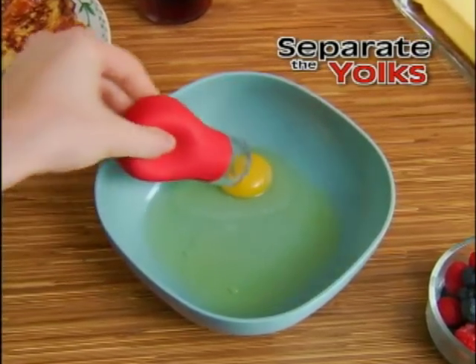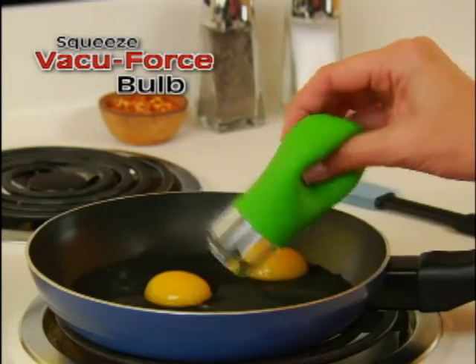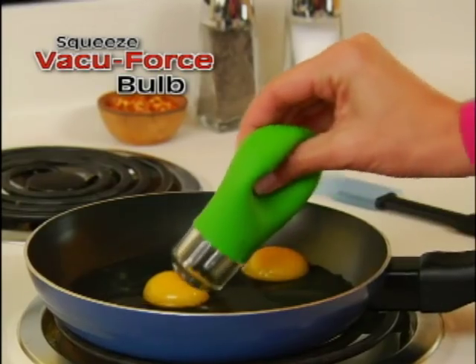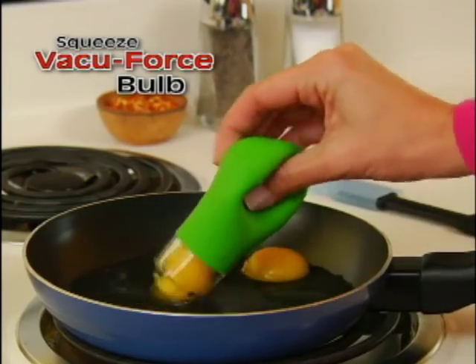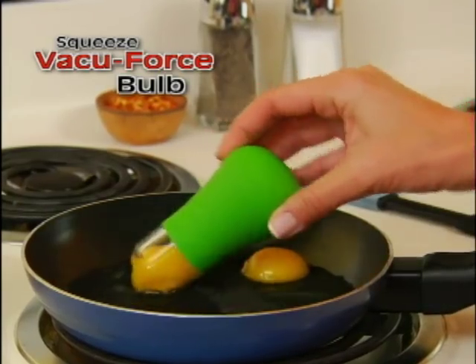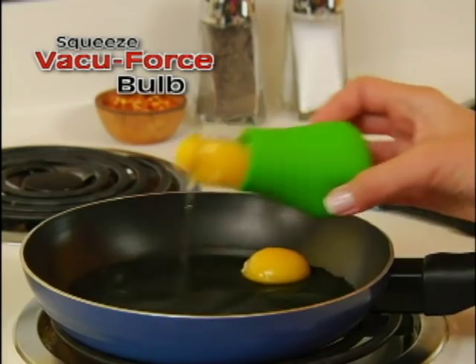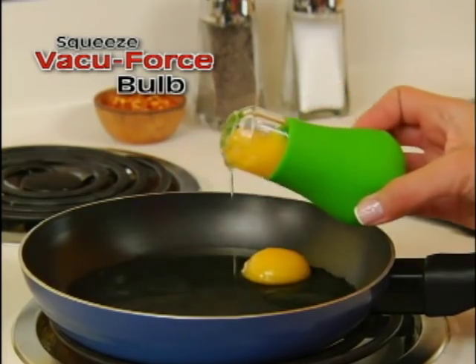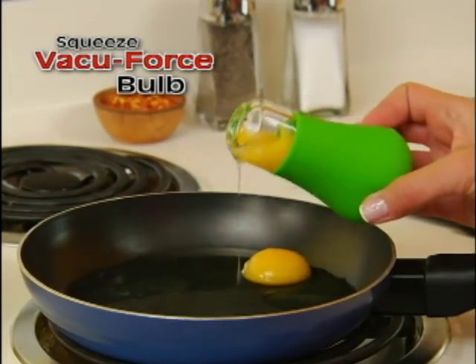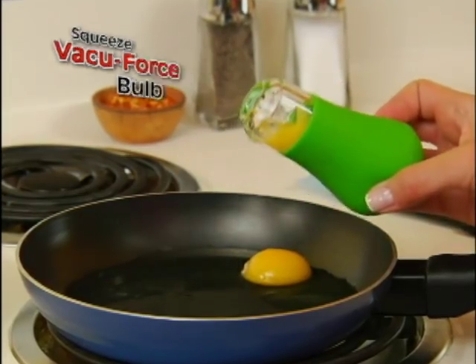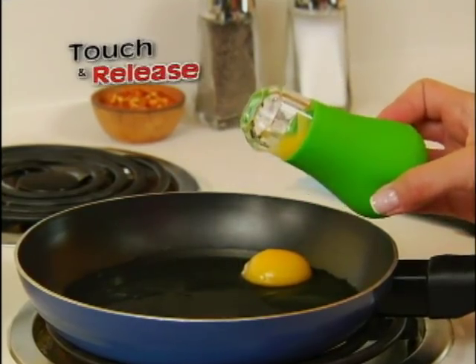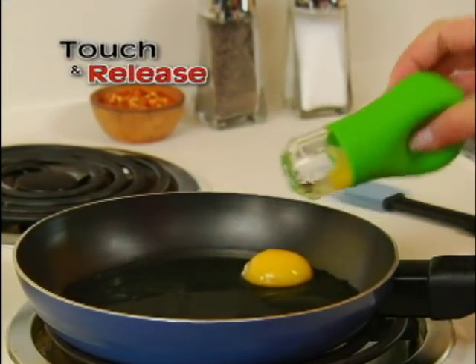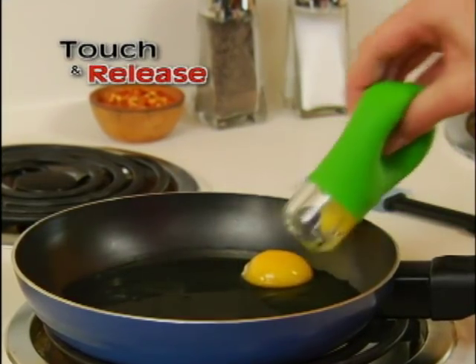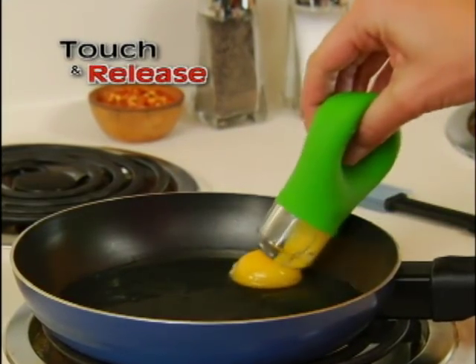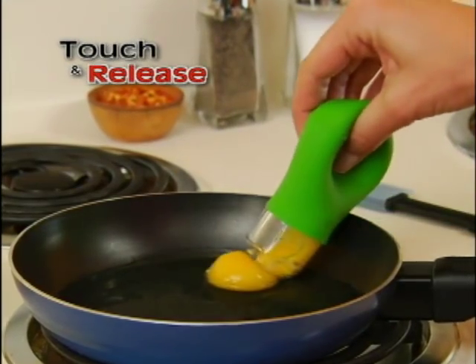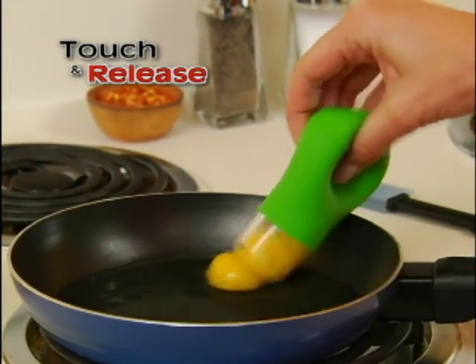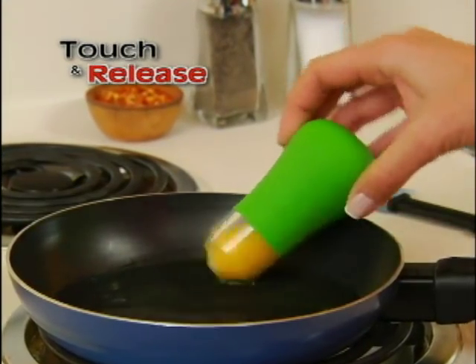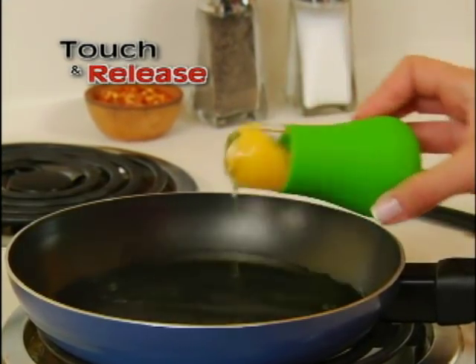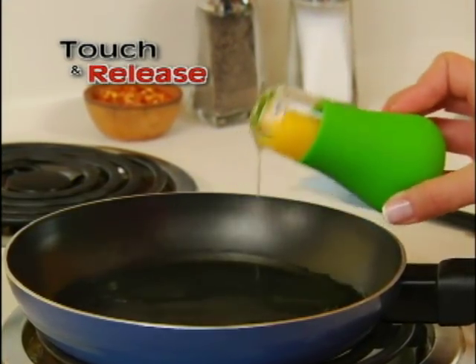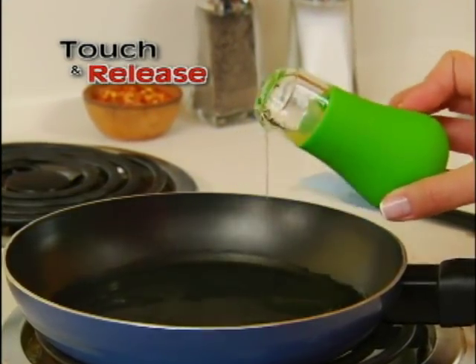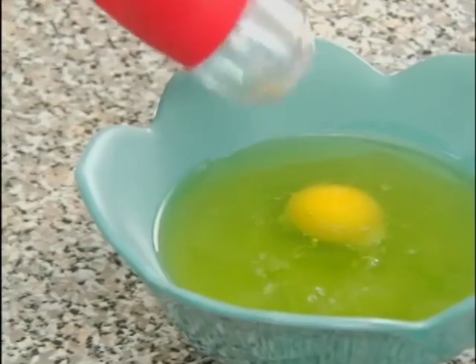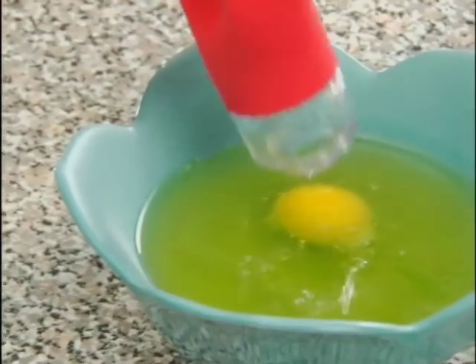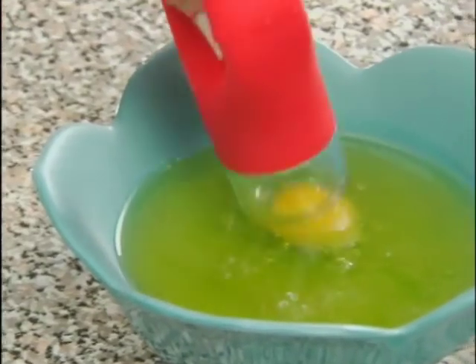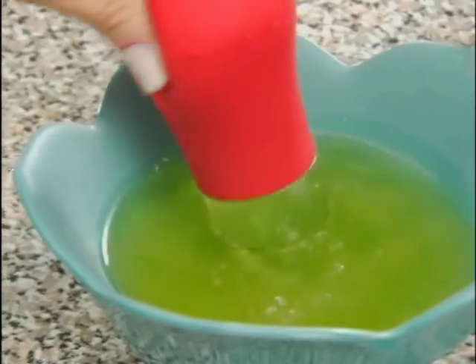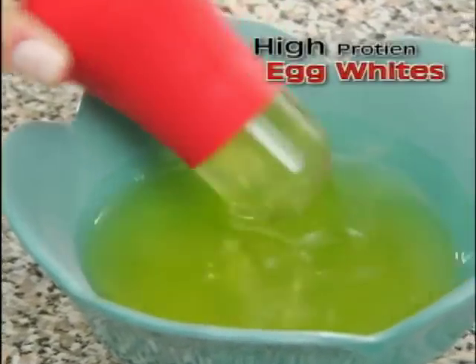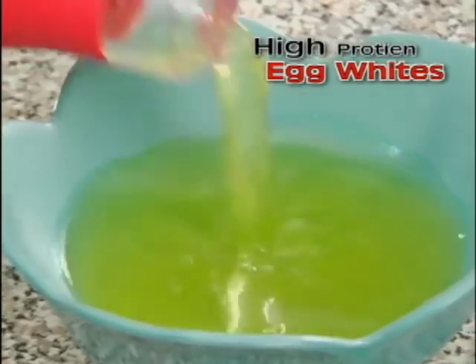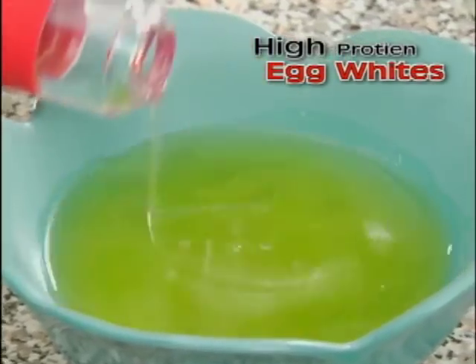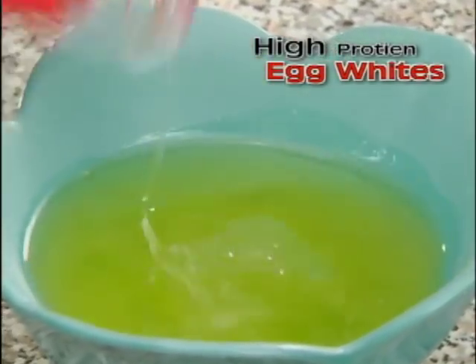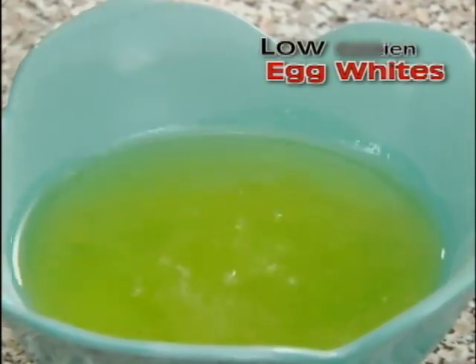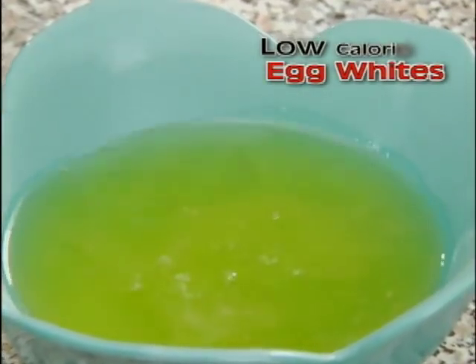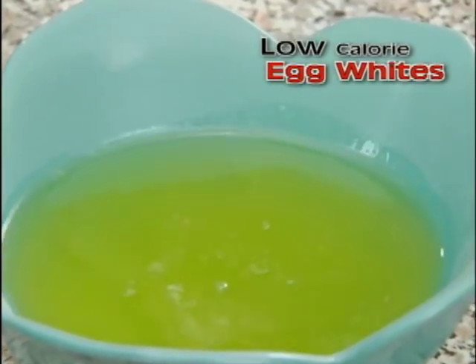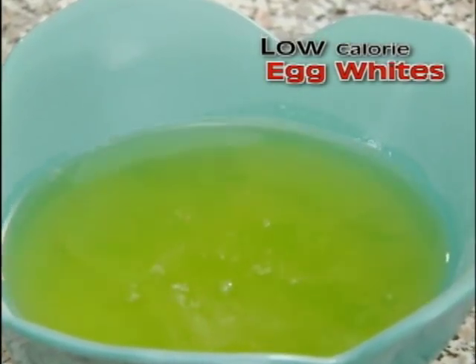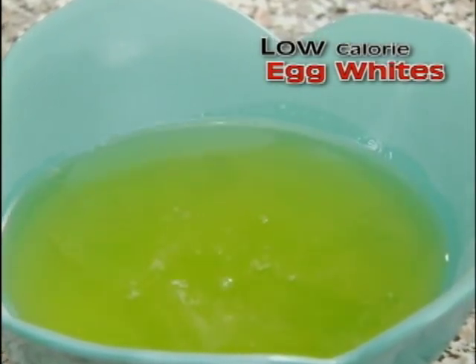Watch — just squeeze the vacuum force bulb, touch it to the top of the yolk, and release. Presto! Just like that, you're left with high-protein, low-calorie egg whites.